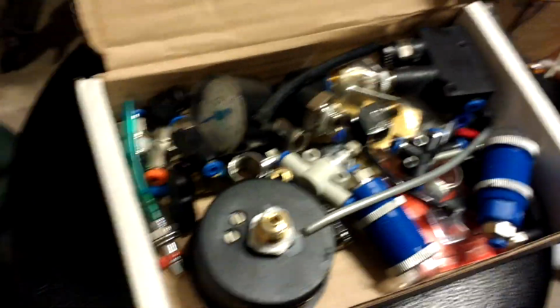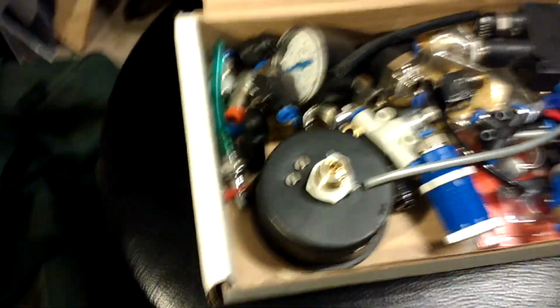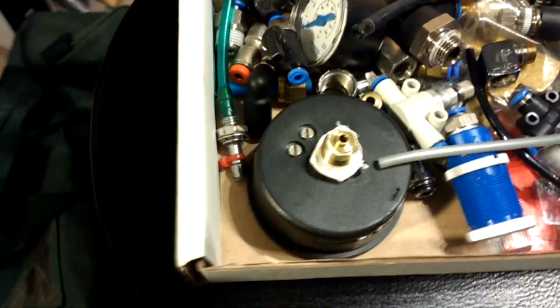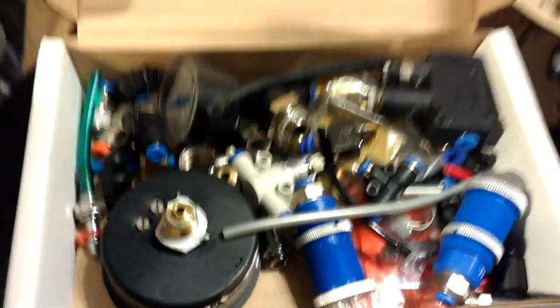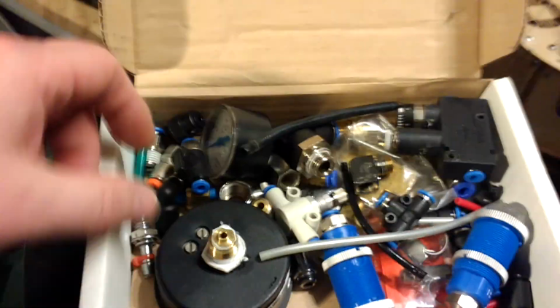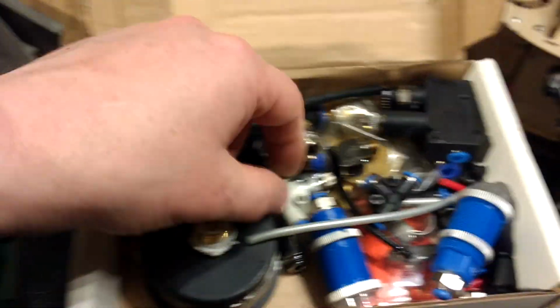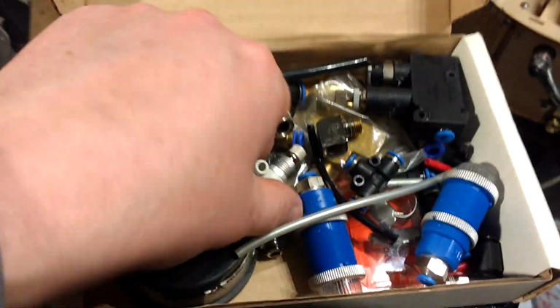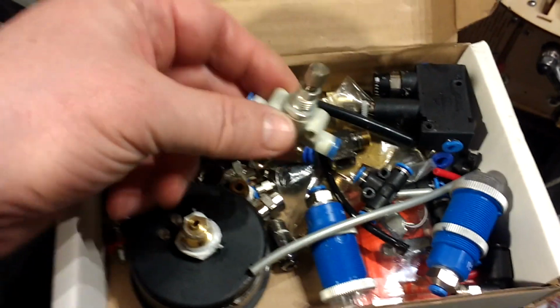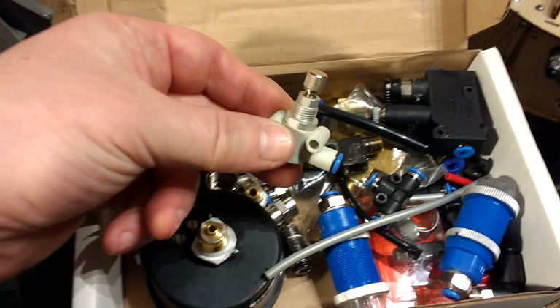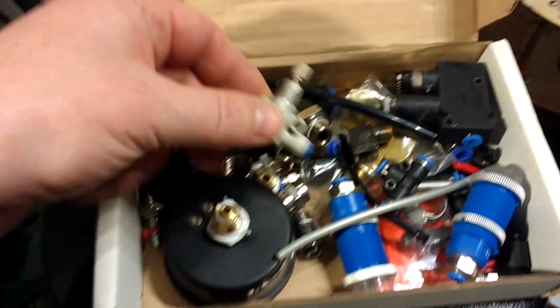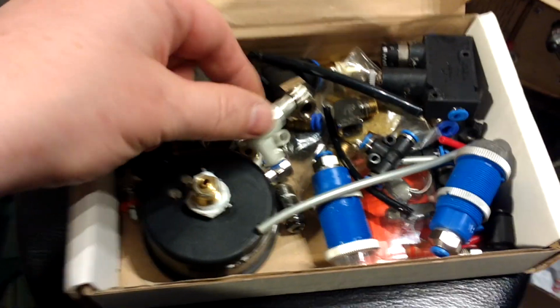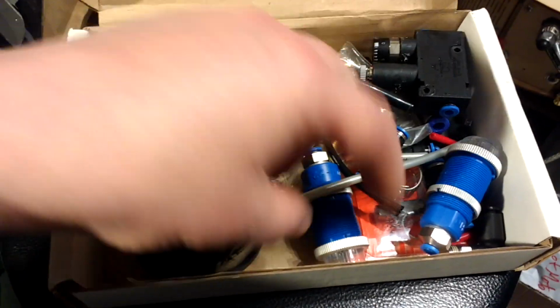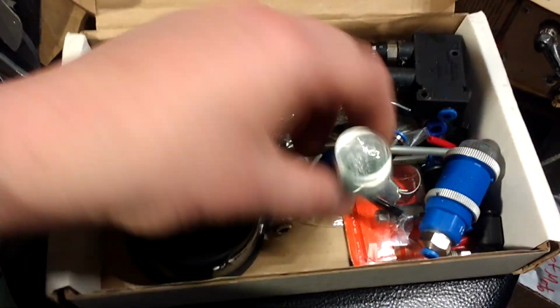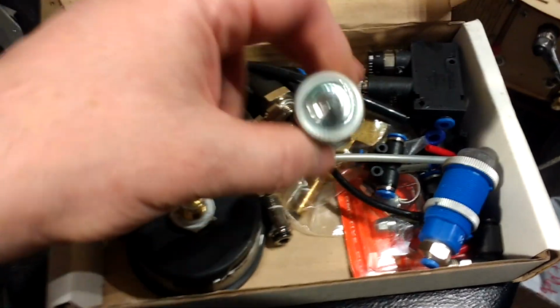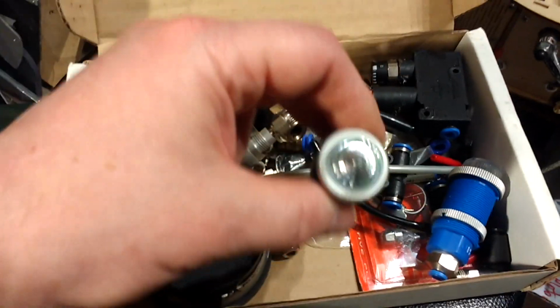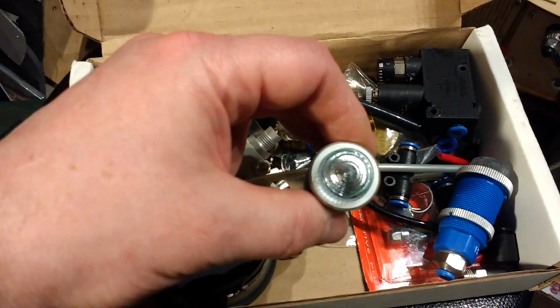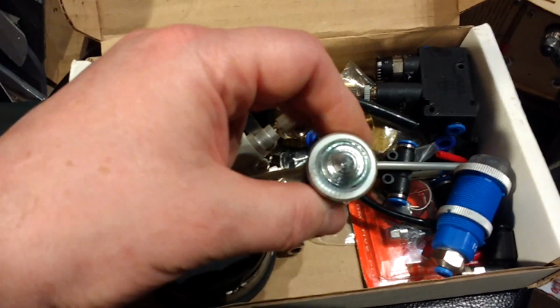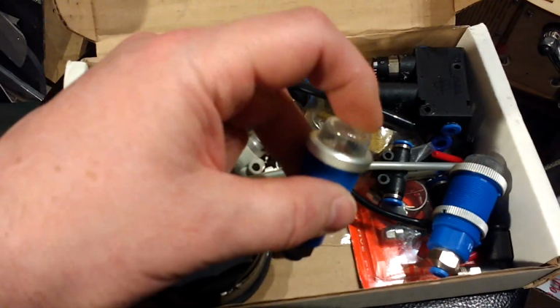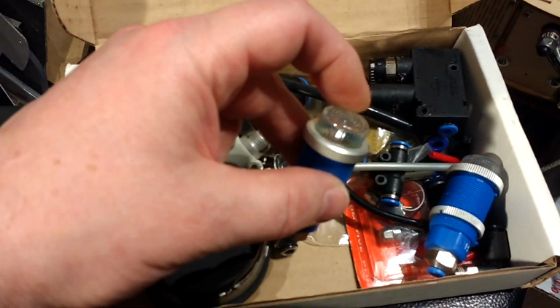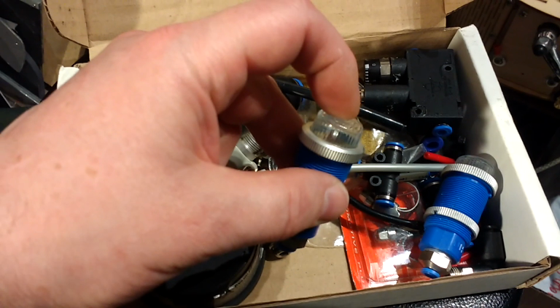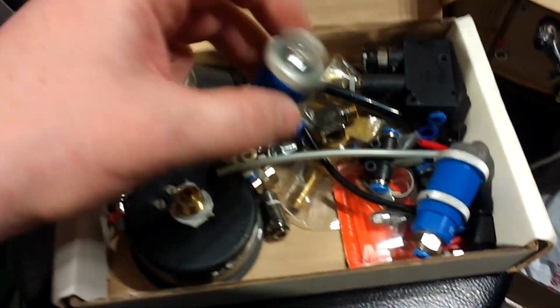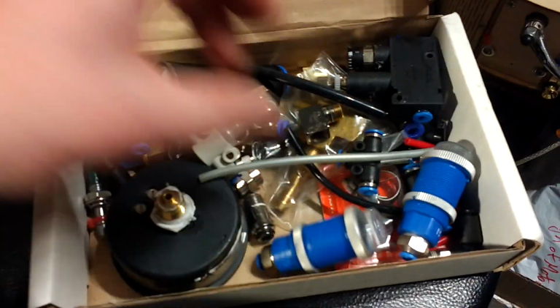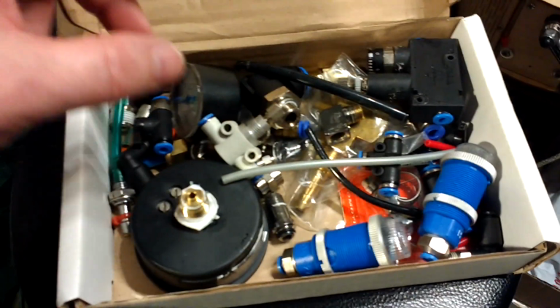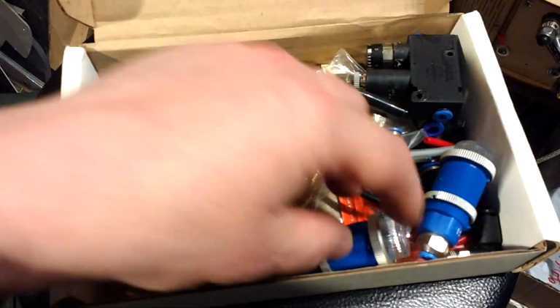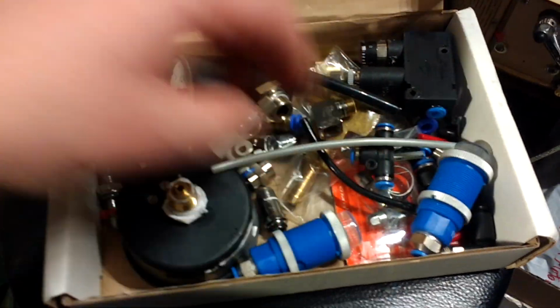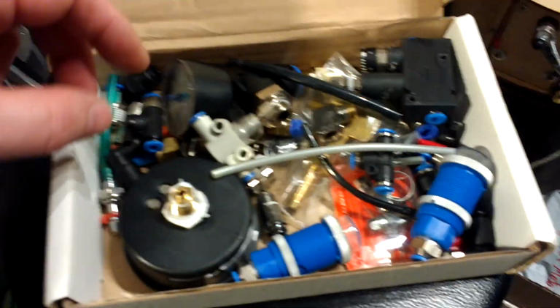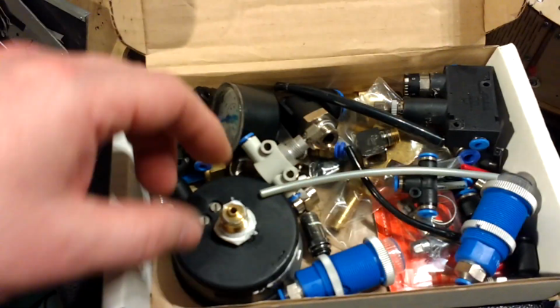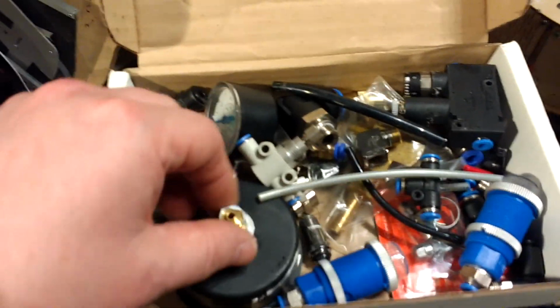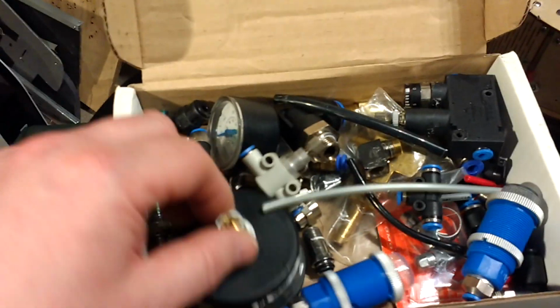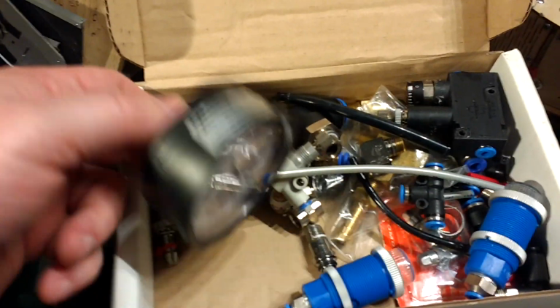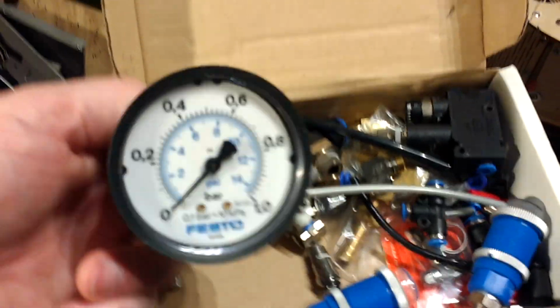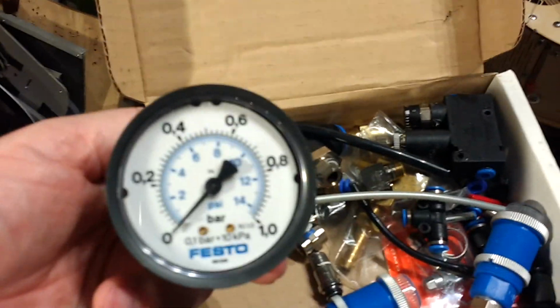These are all the sort of bits and bobs. There's a flow restrictor. That one actually goes green in the presence of pressure, so you can use it as a disconnect alarm — it changes colour from green to red.